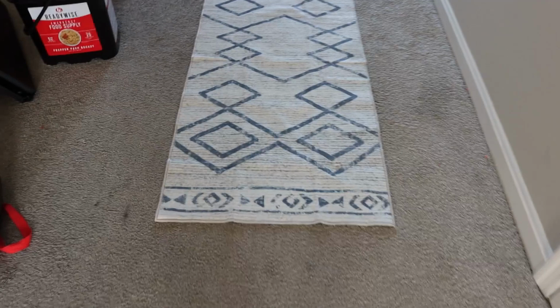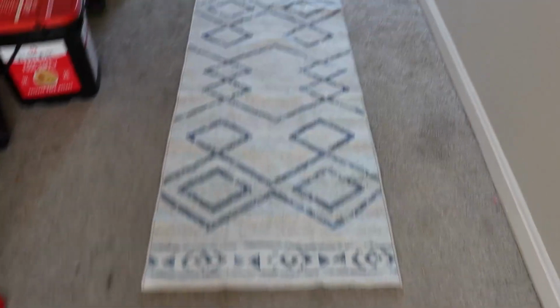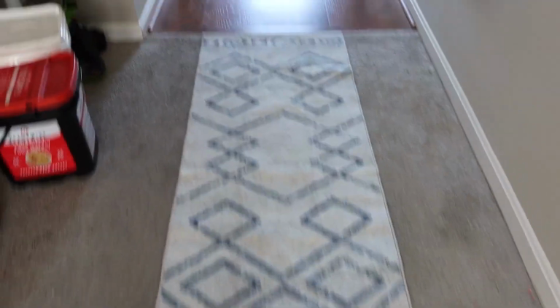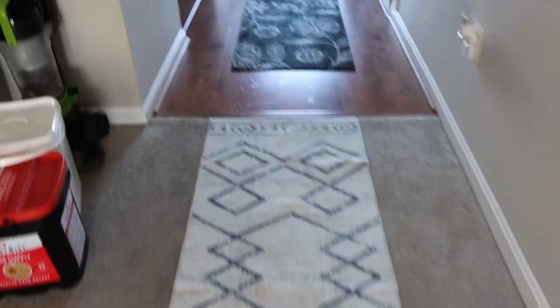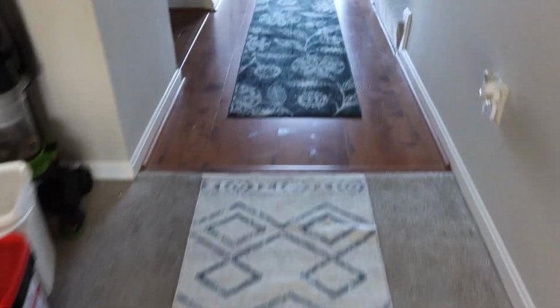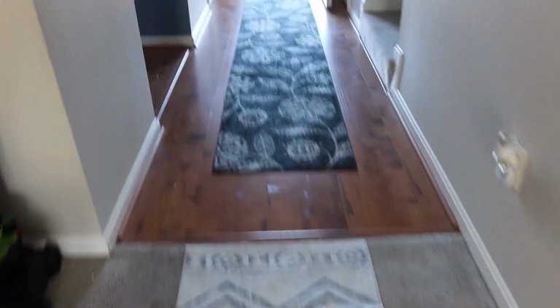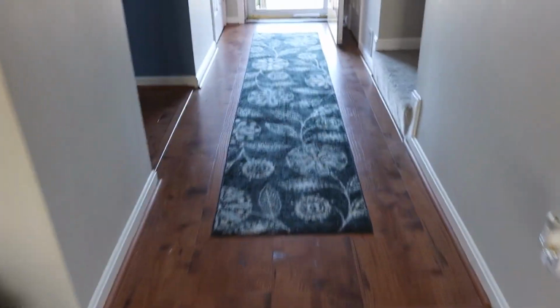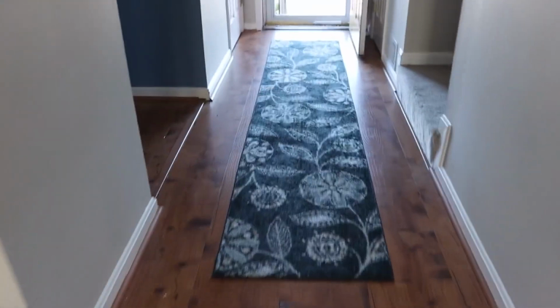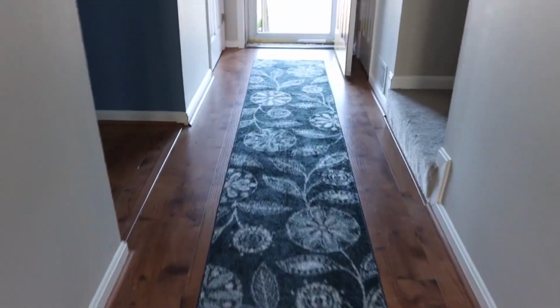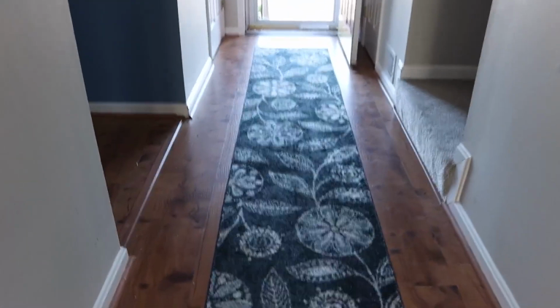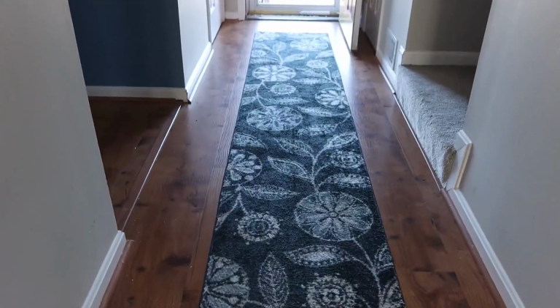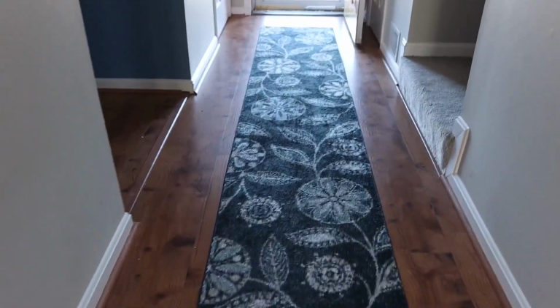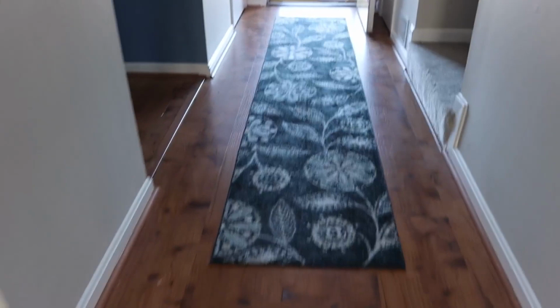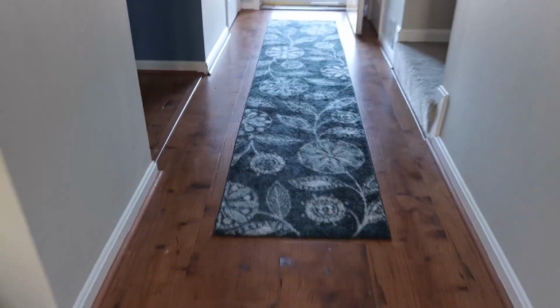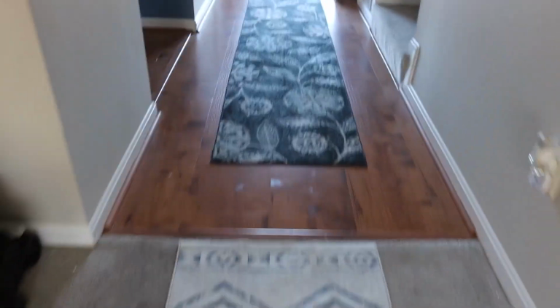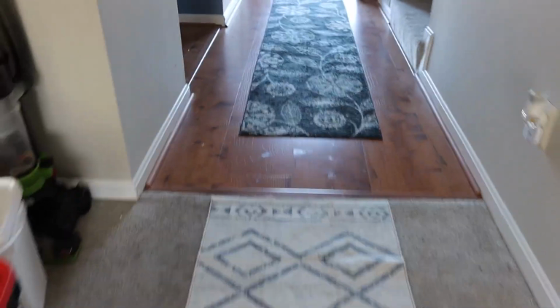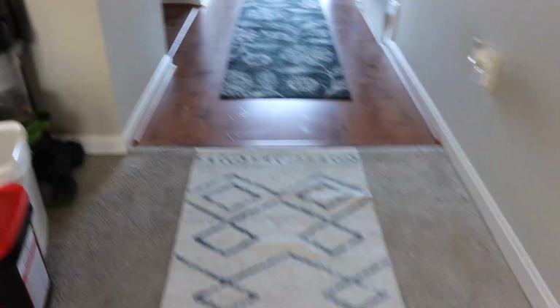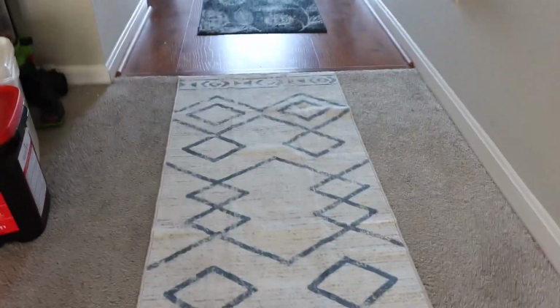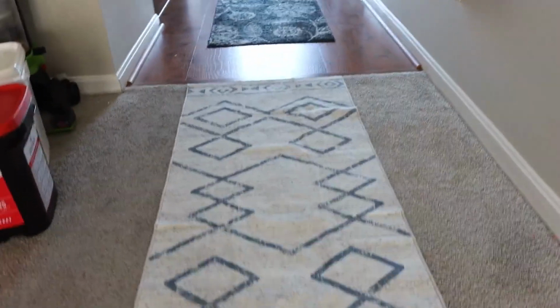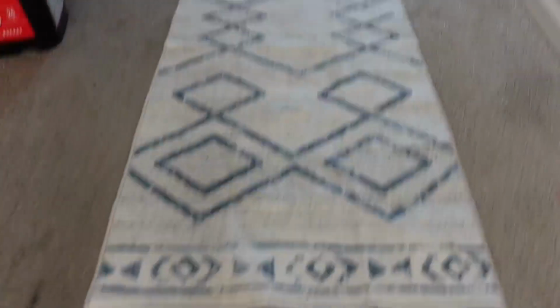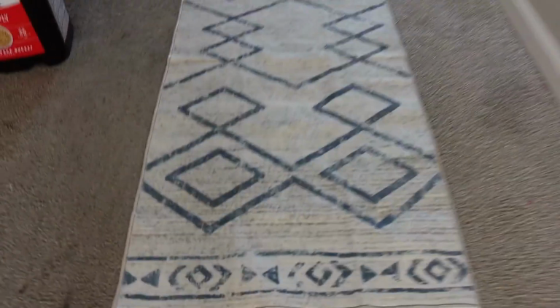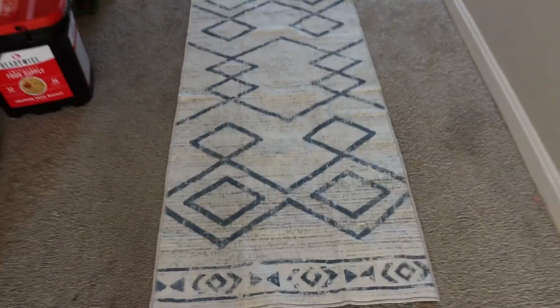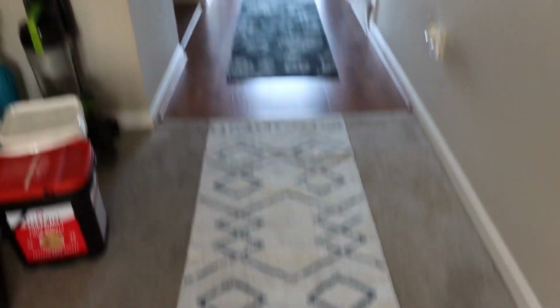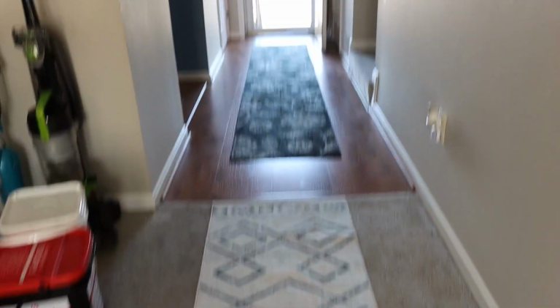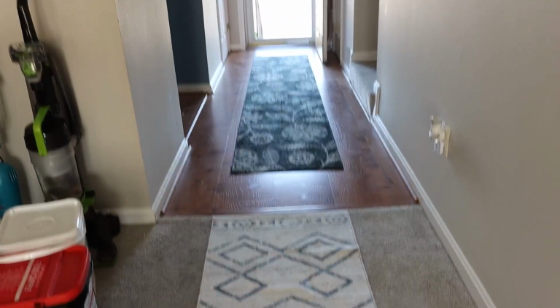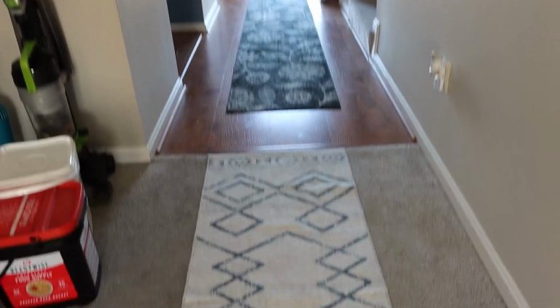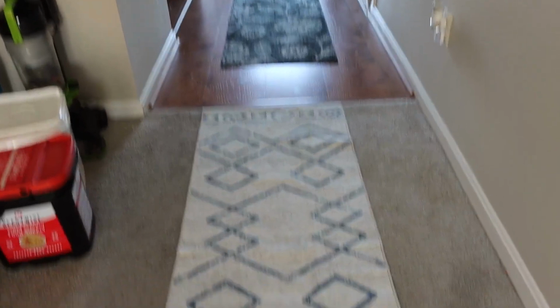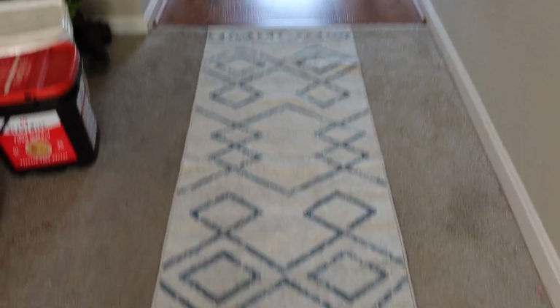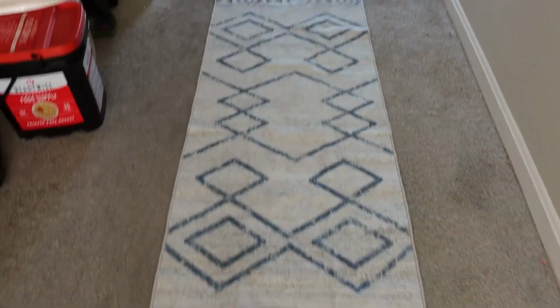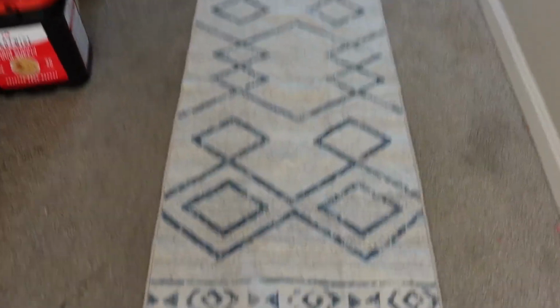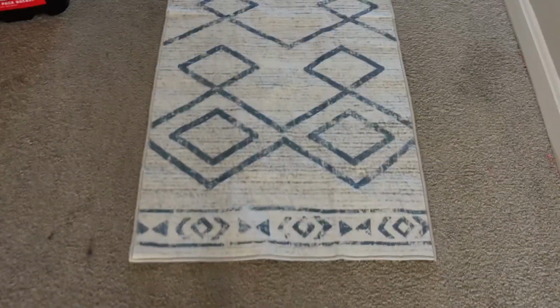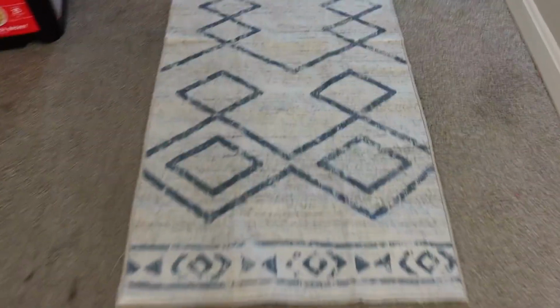Here I have the 2x5 area rug and right next to it I have the 2x10. Both are fantastic area rugs. However, there are some significant differences. One is obviously just the size, which you can see there — it's a pretty significant size difference.